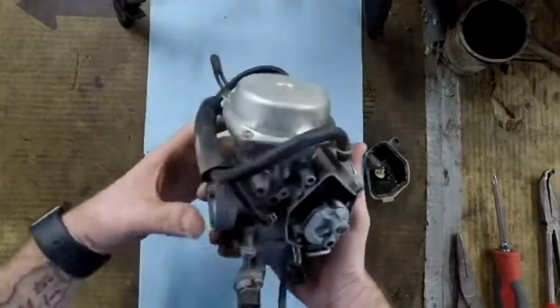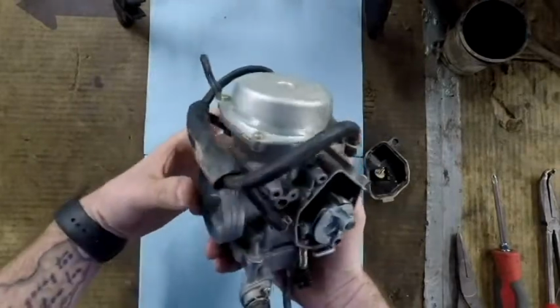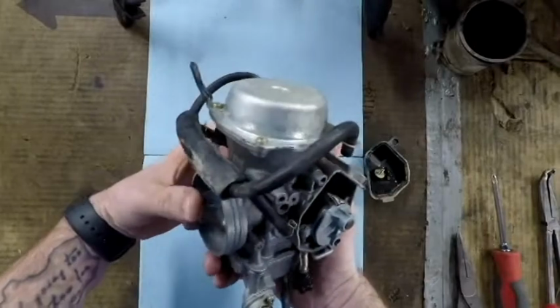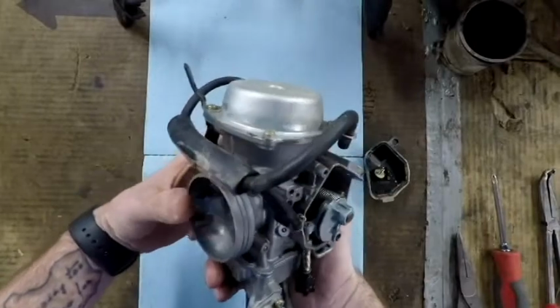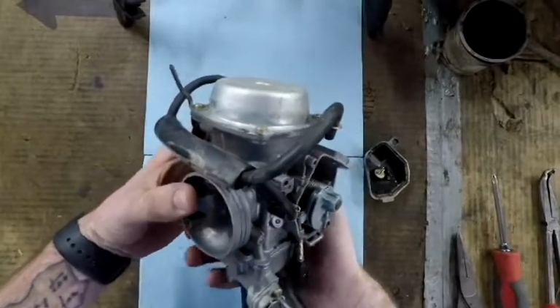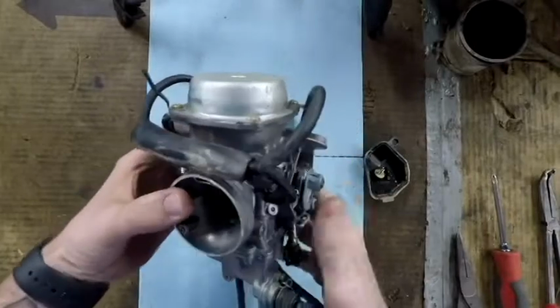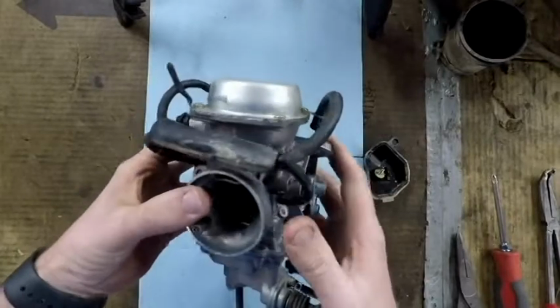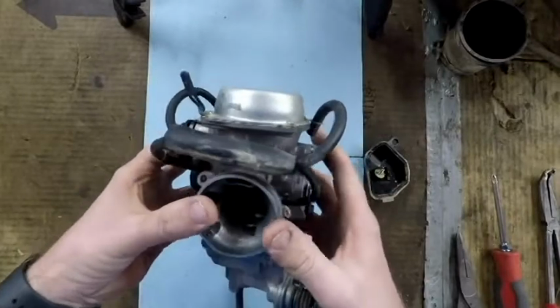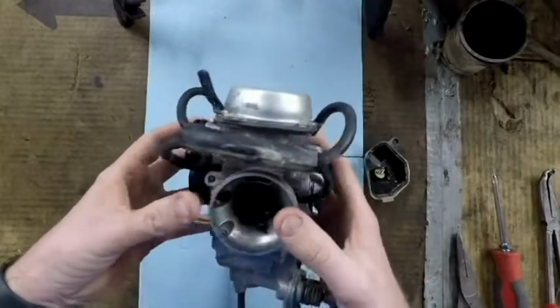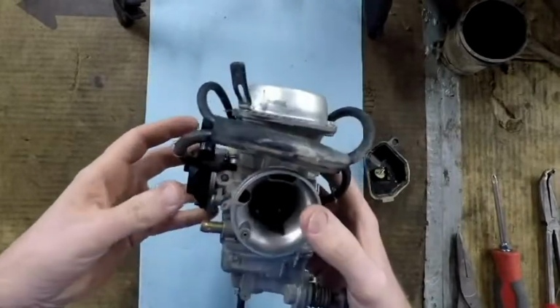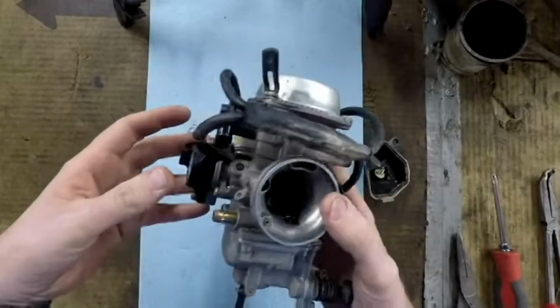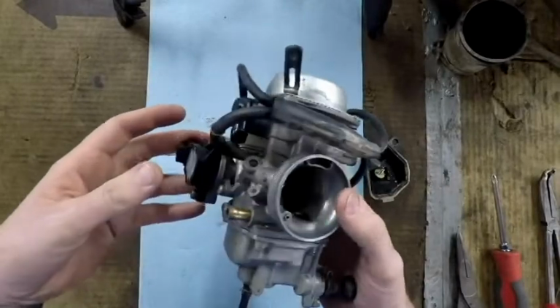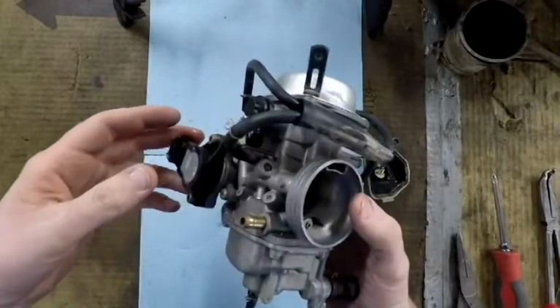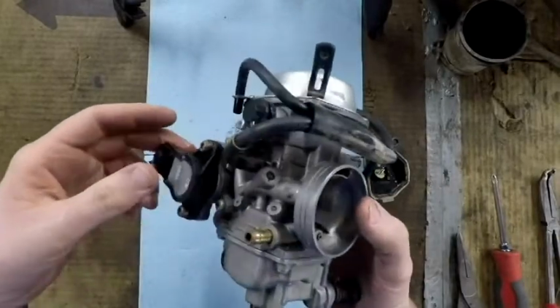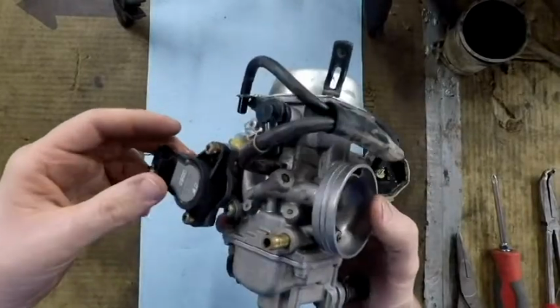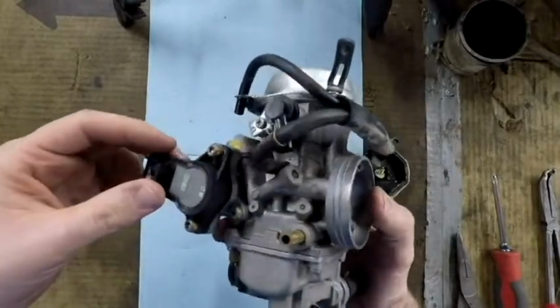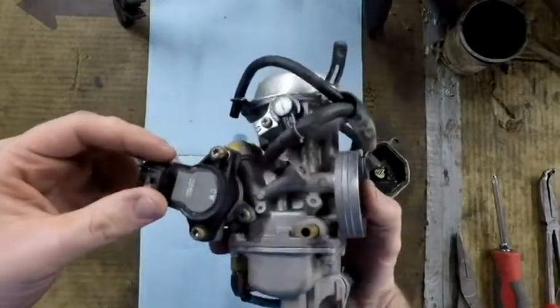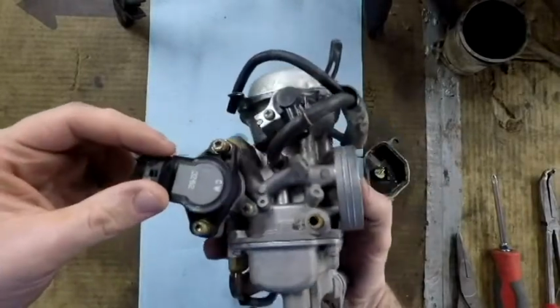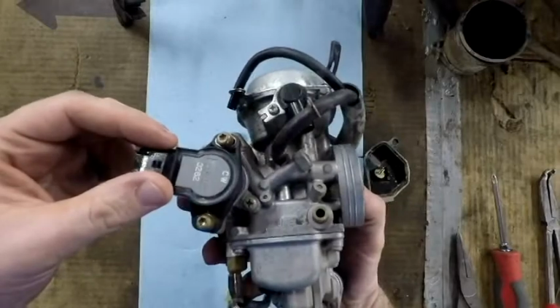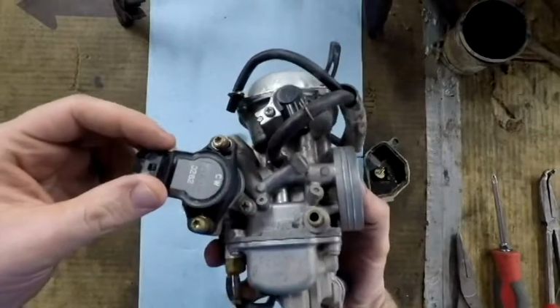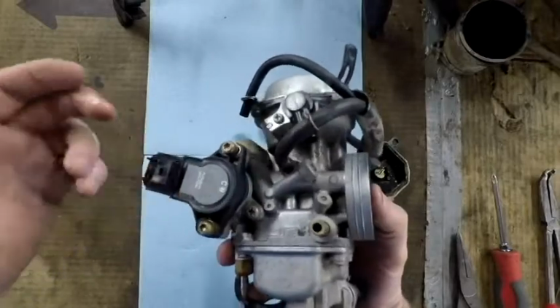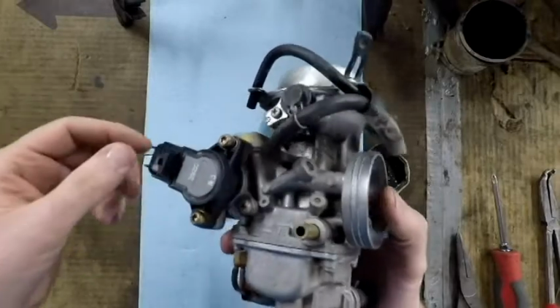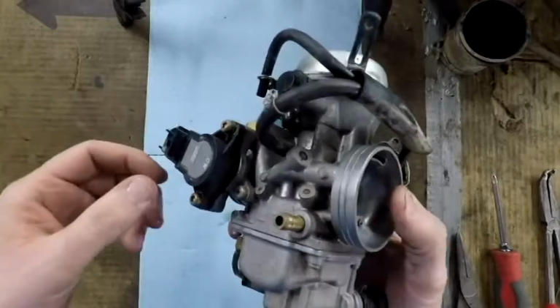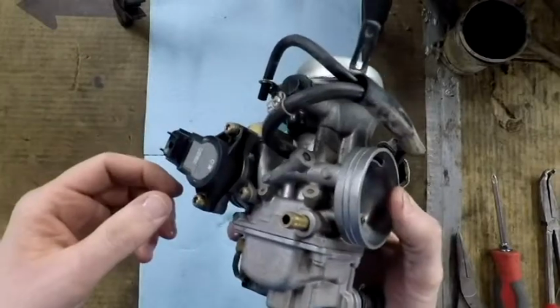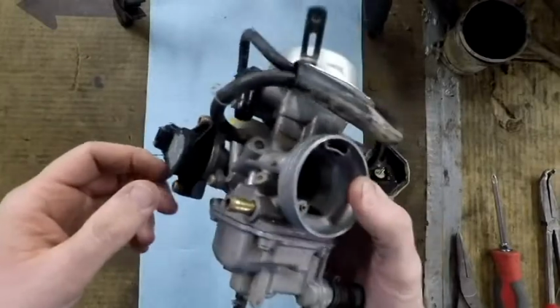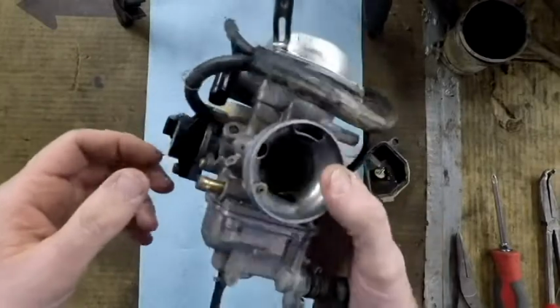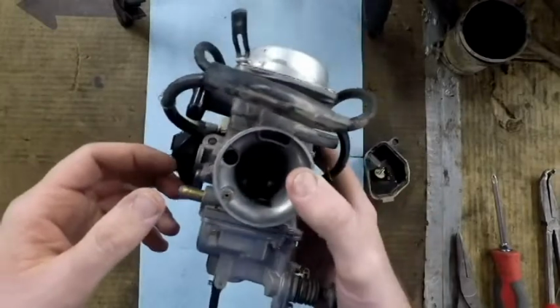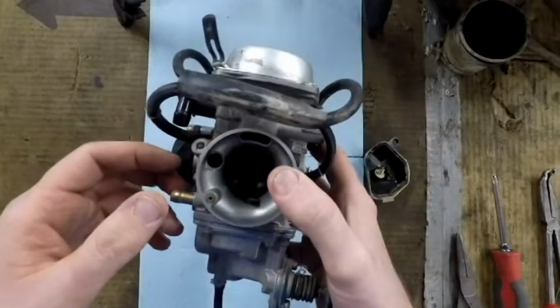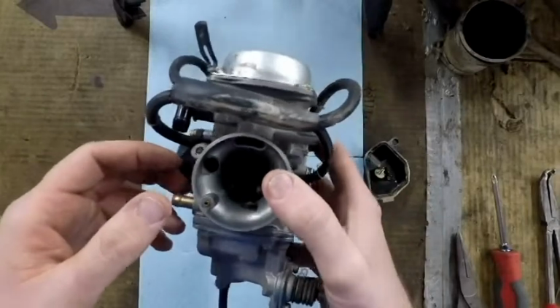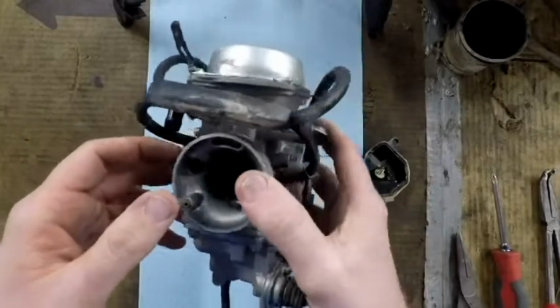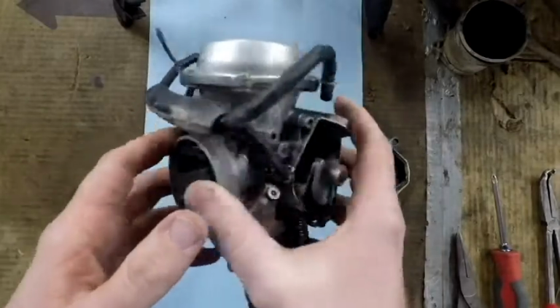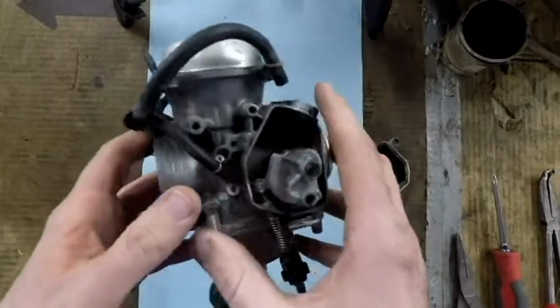I'm just going to kind of do a walk-around and show you guys where all the vent lines and stuff are and how they're routed before we go tear it apart, so I don't screw it up when I put it back together.